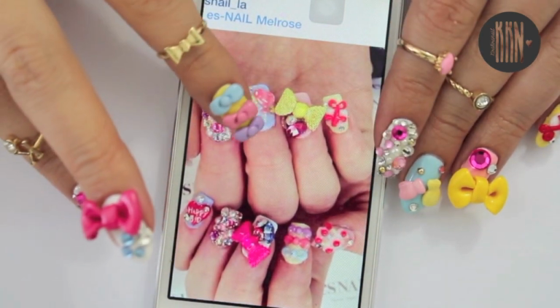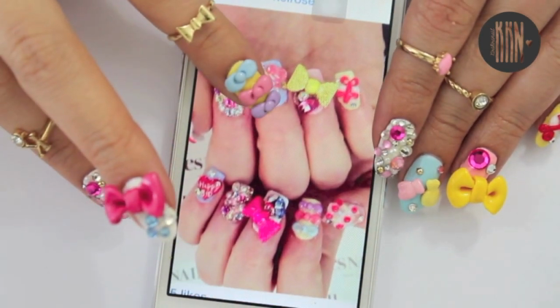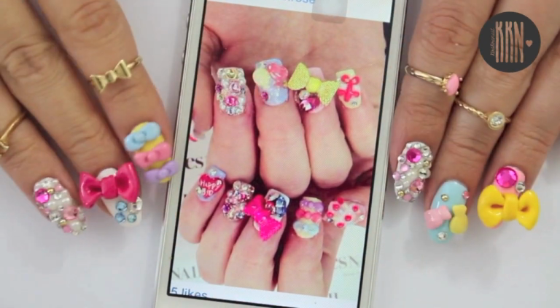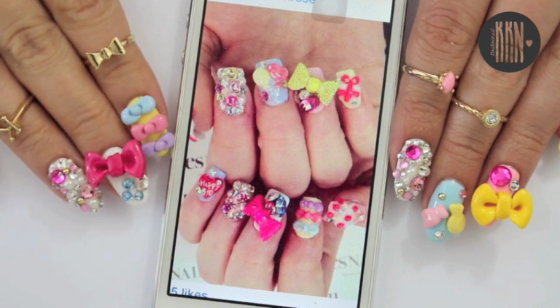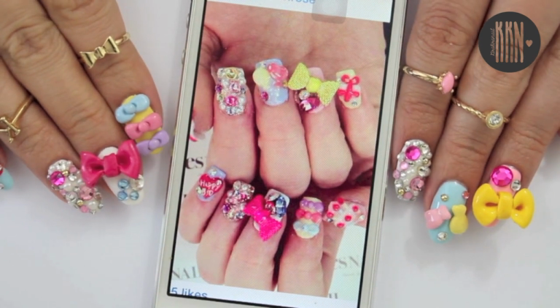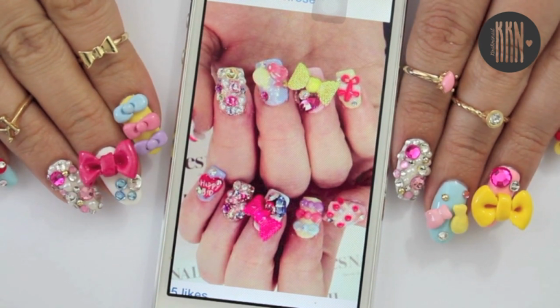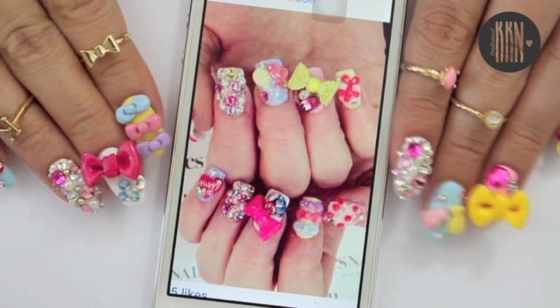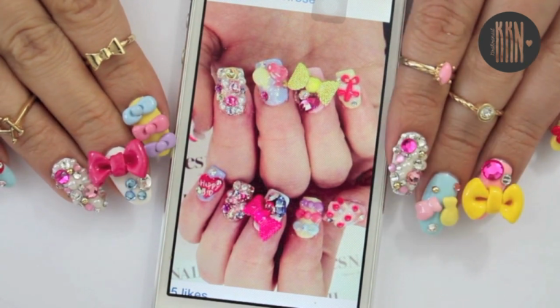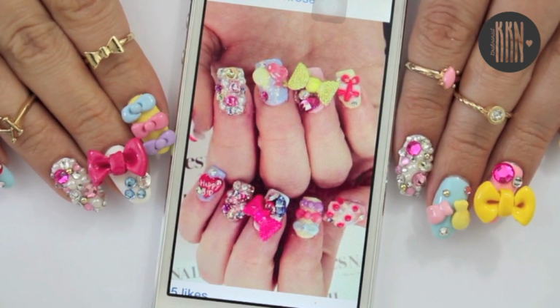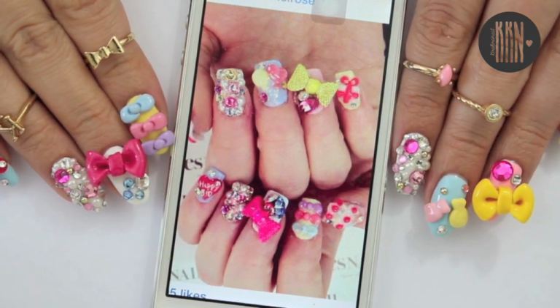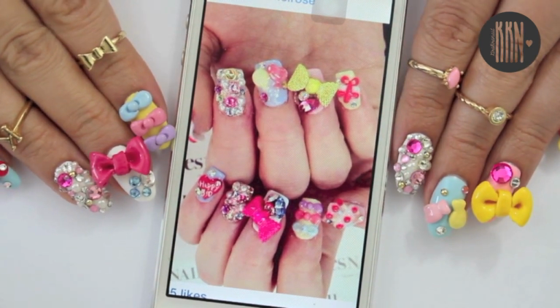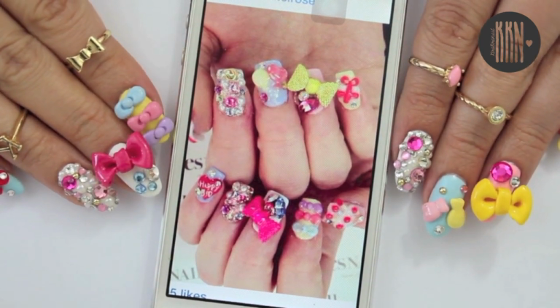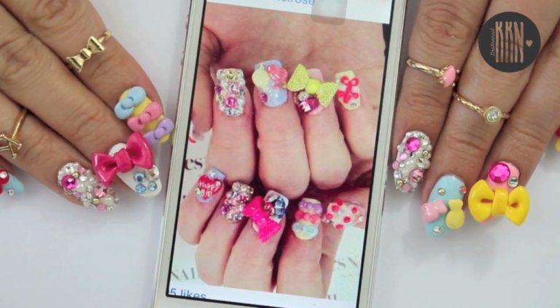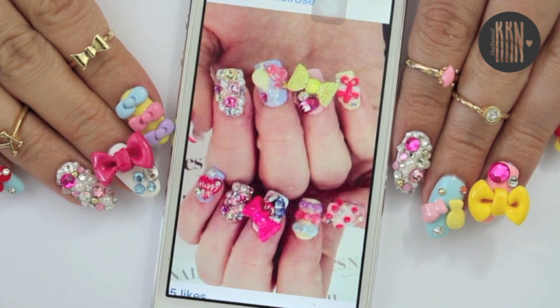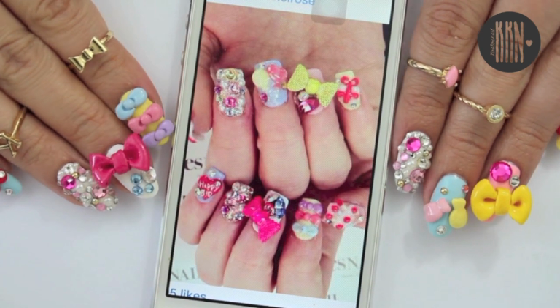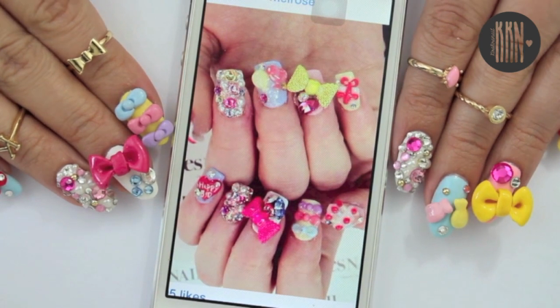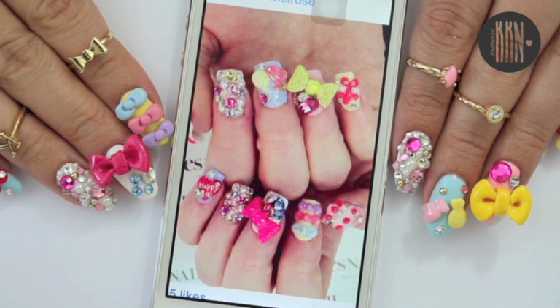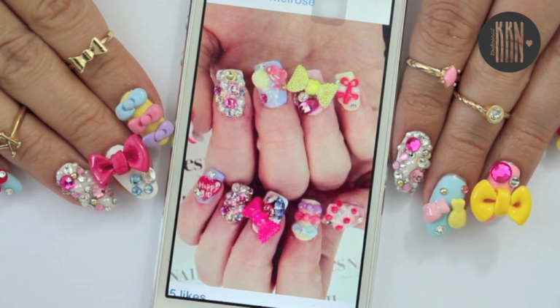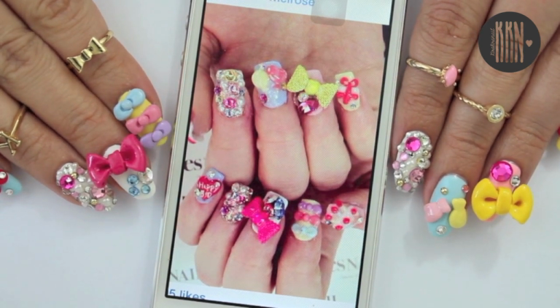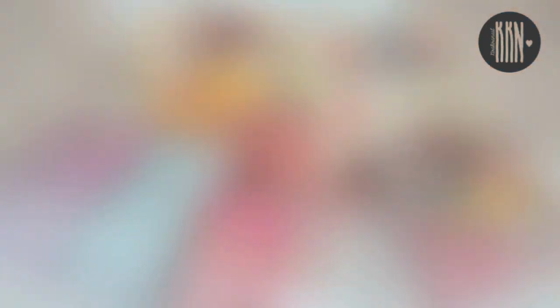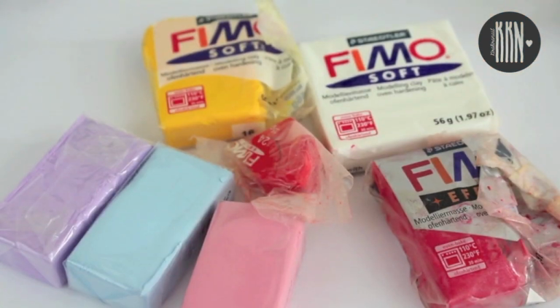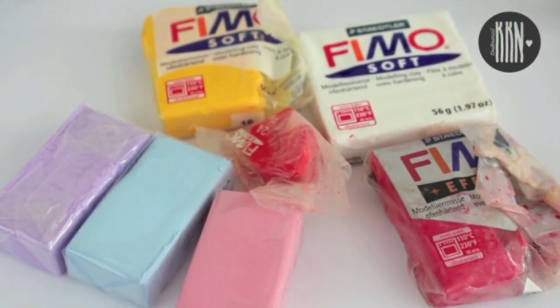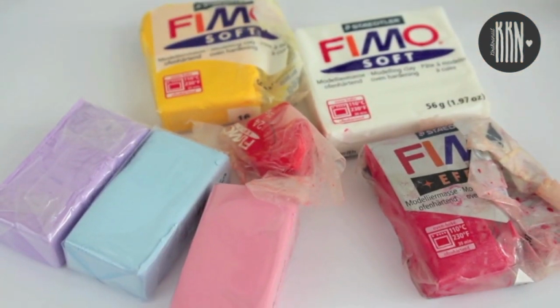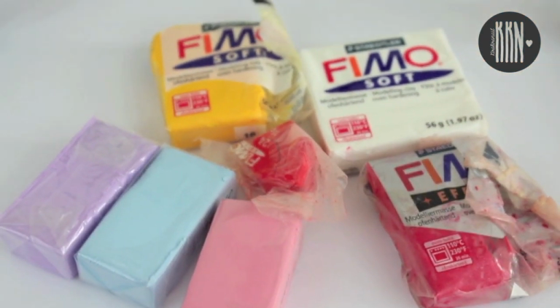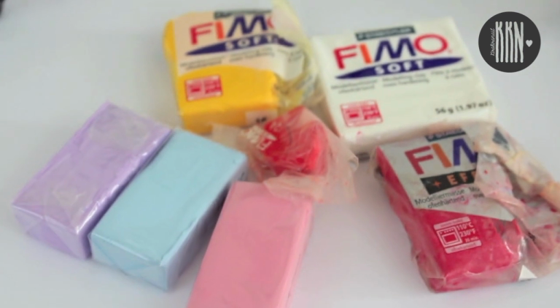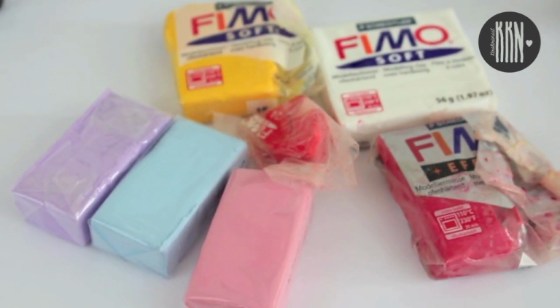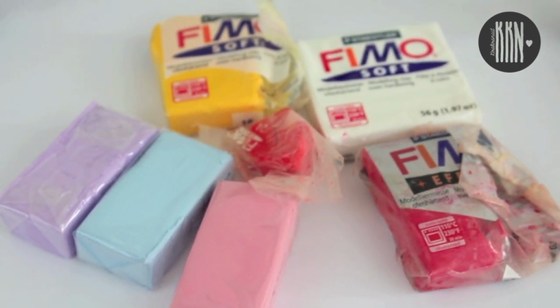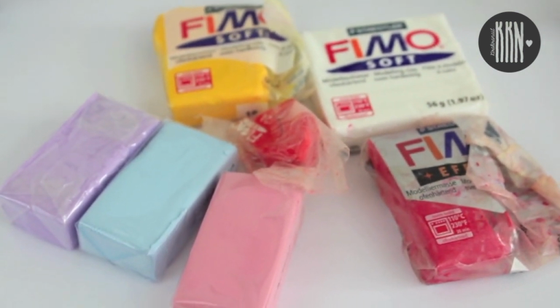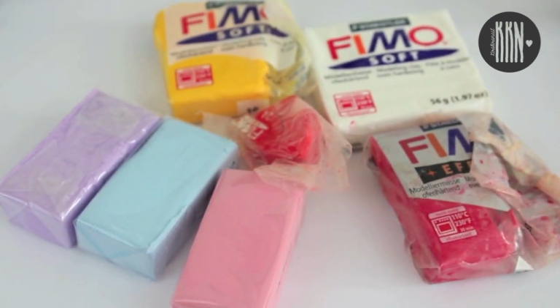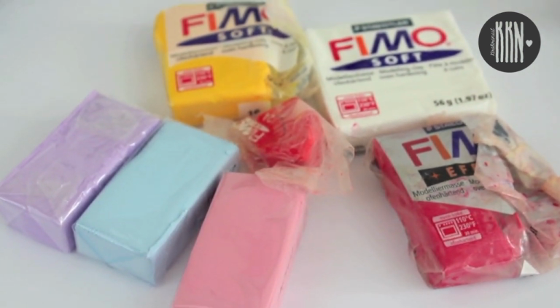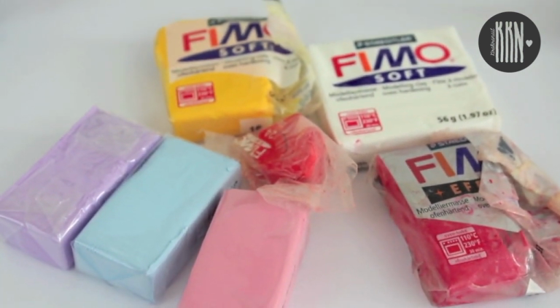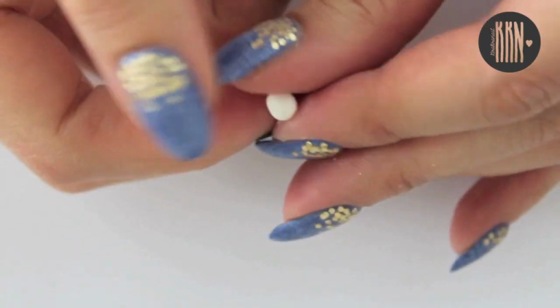This tutorial is a lot different to my normal ones because it involves a lot of DIY and it concentrates more on the fun and art. I decided to use polymer clay to get the 3D items since I'm not that good with acrylic.